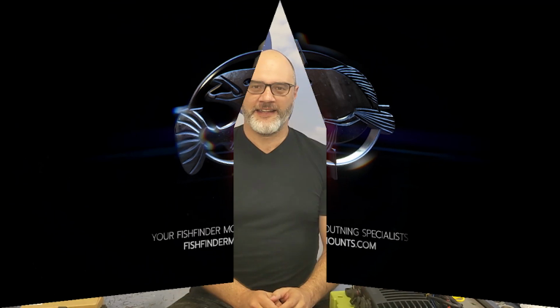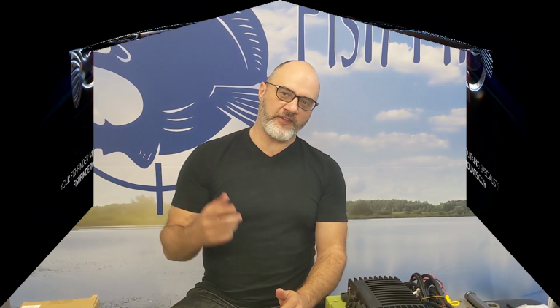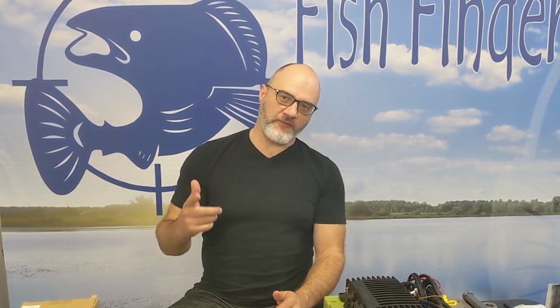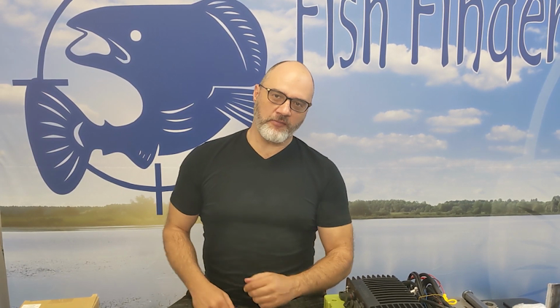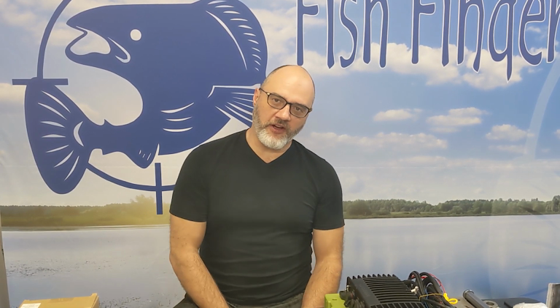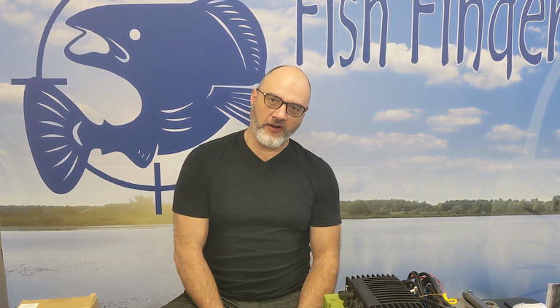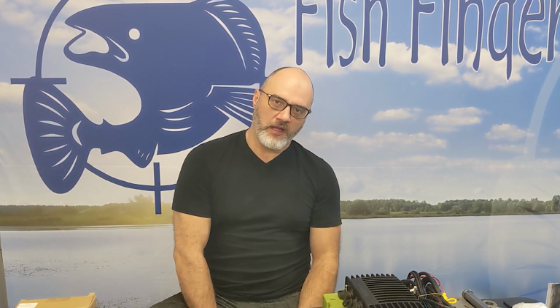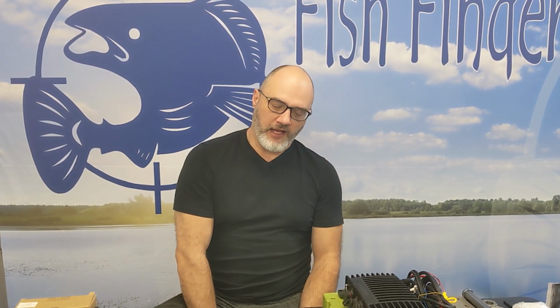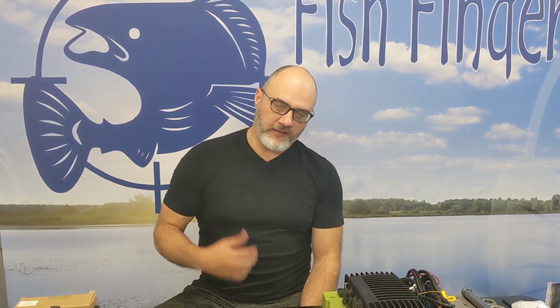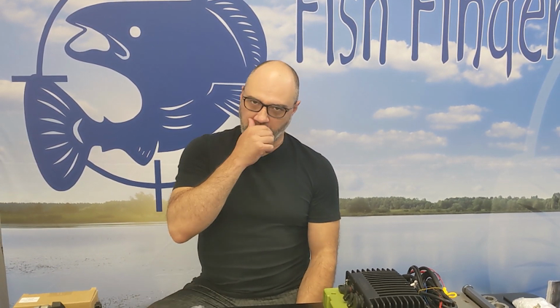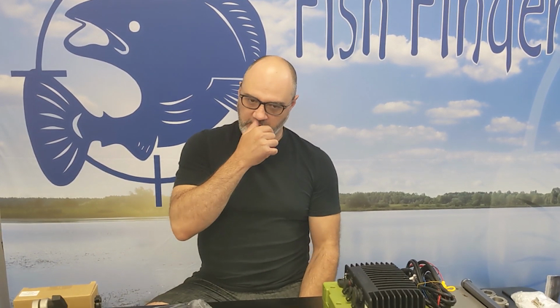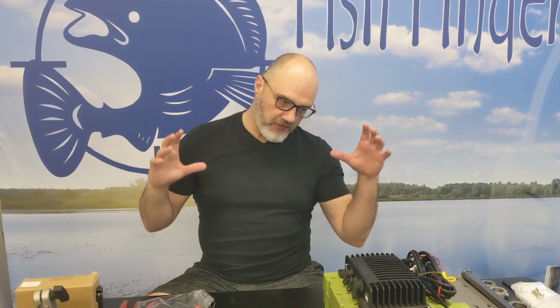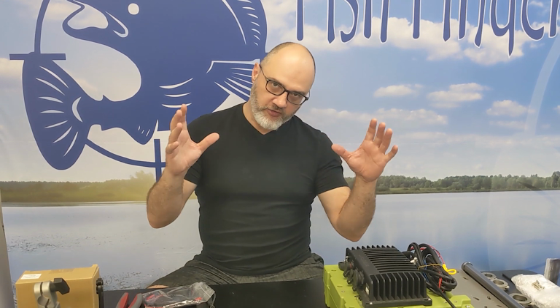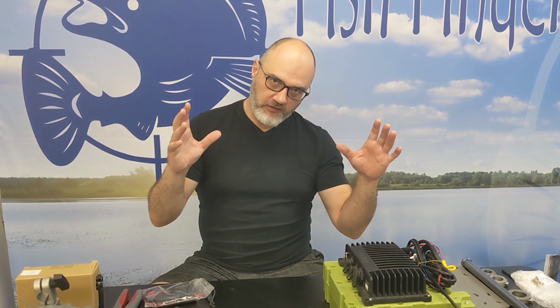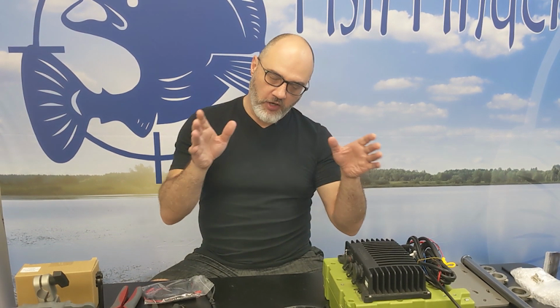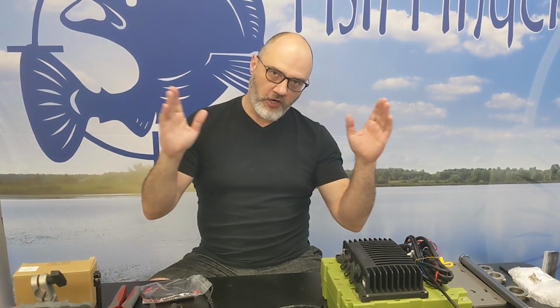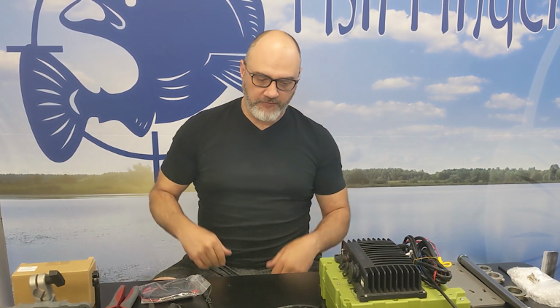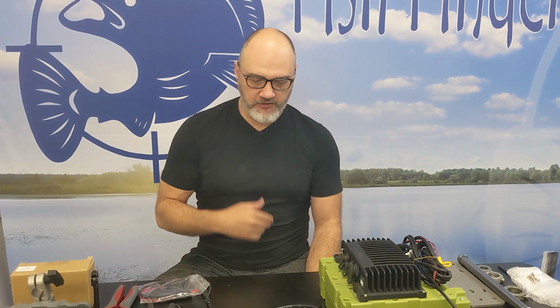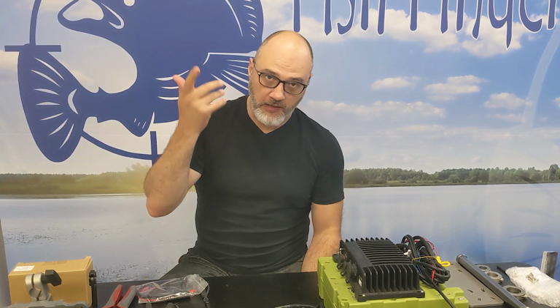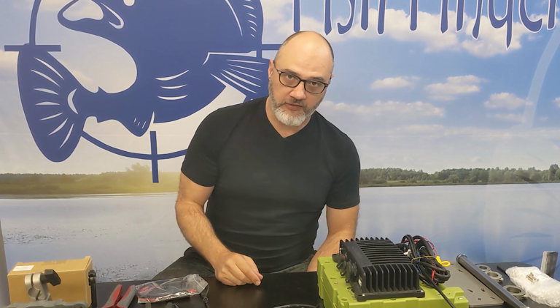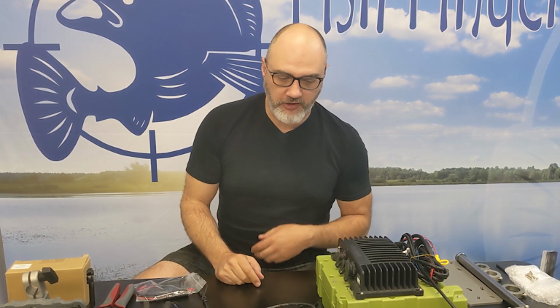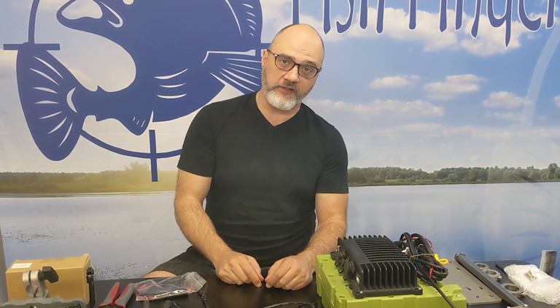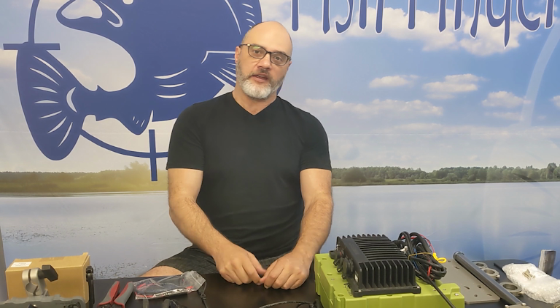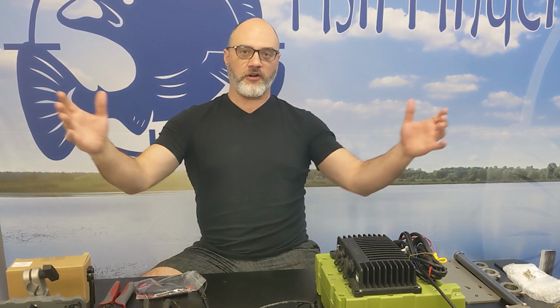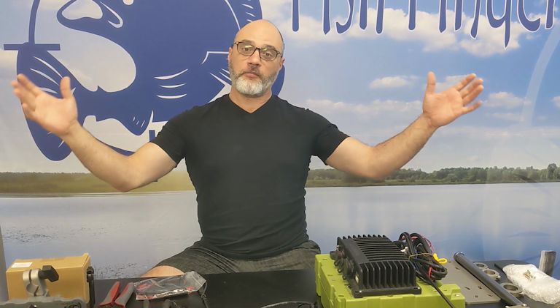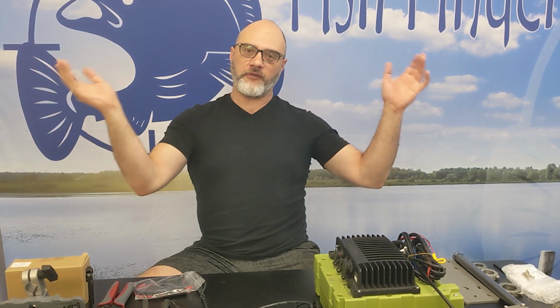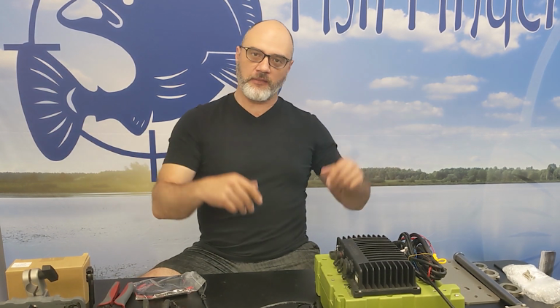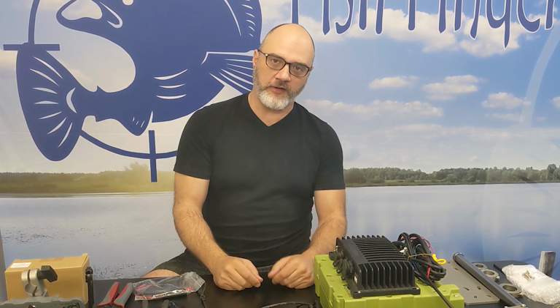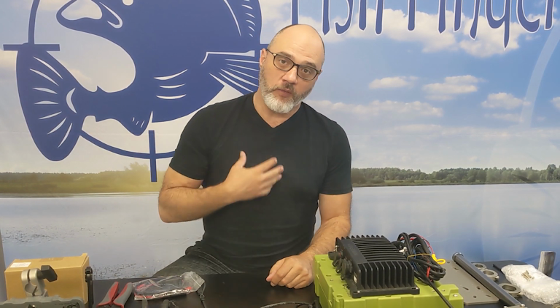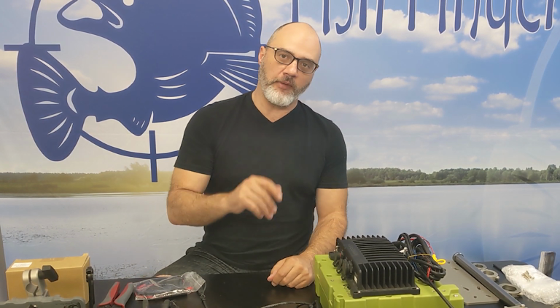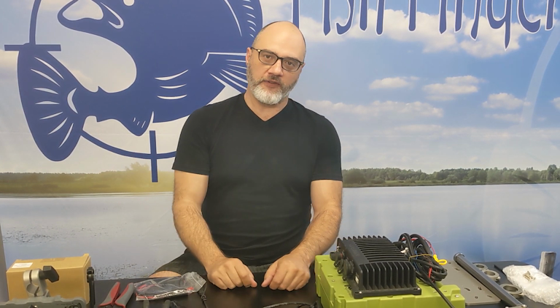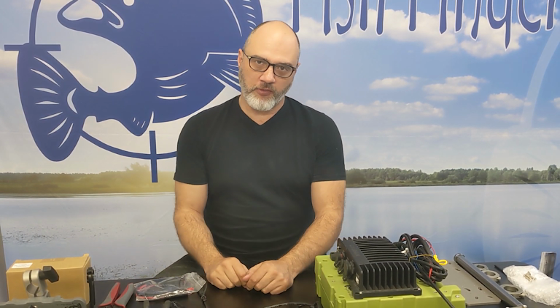Hey everyone, this is Wade from fishfindermounts.com. At the beginning of this video you would have seen a card showing all of our contact information — keep that in mind because you may need to contact us to get your ultimate portable fish finder mounting system. We are making all fish finders portable.